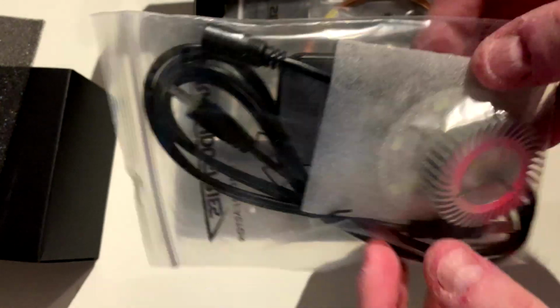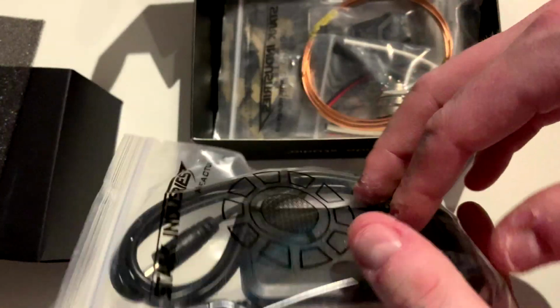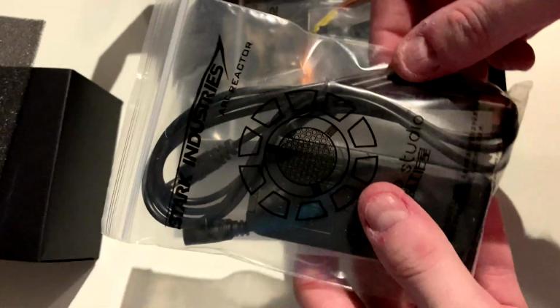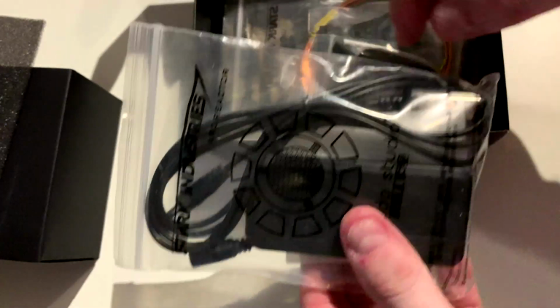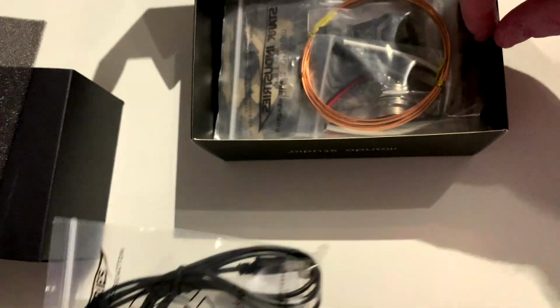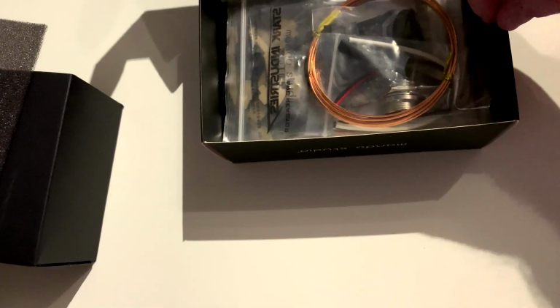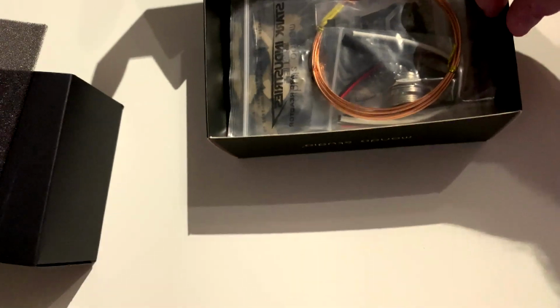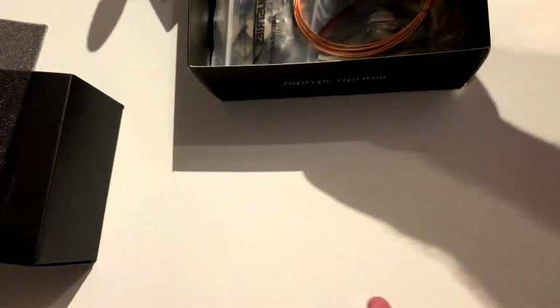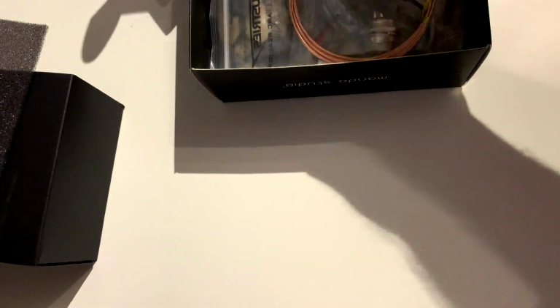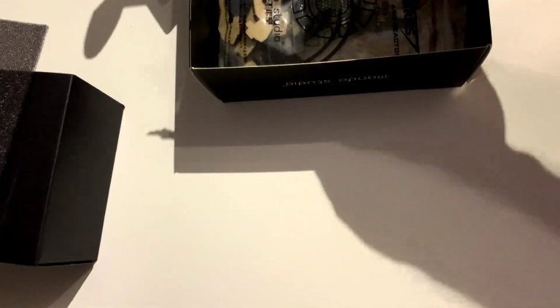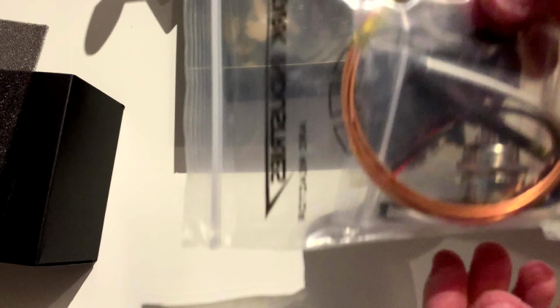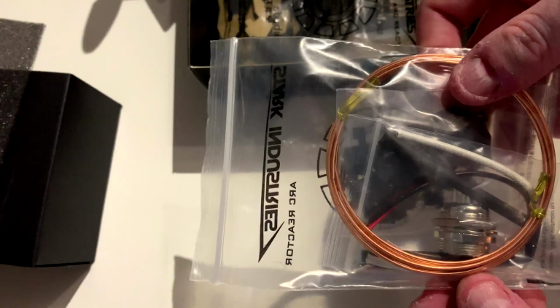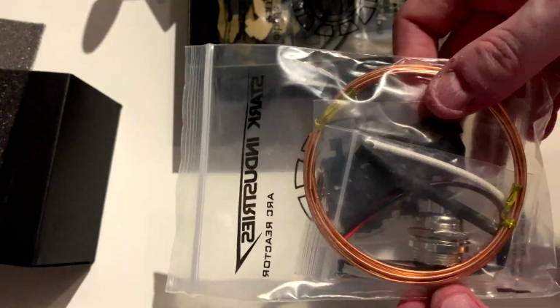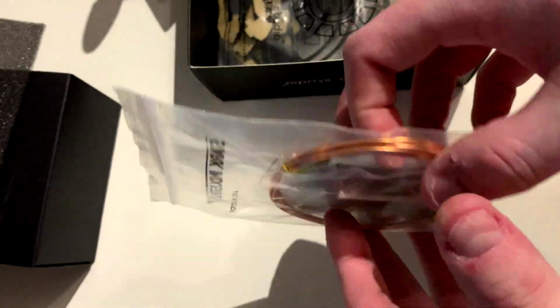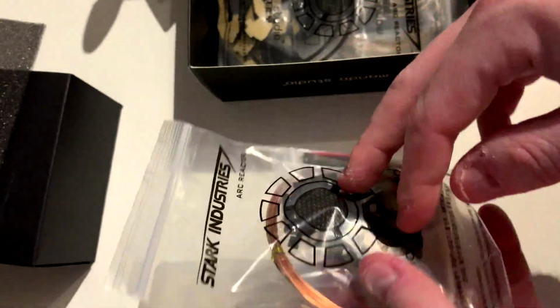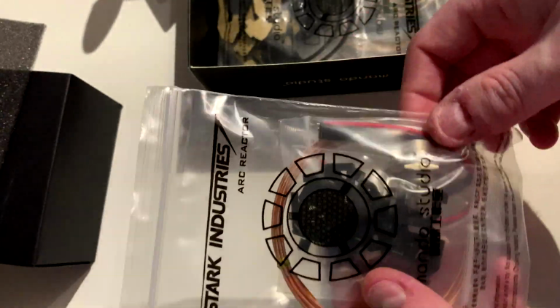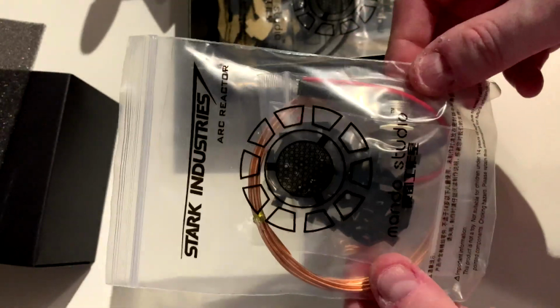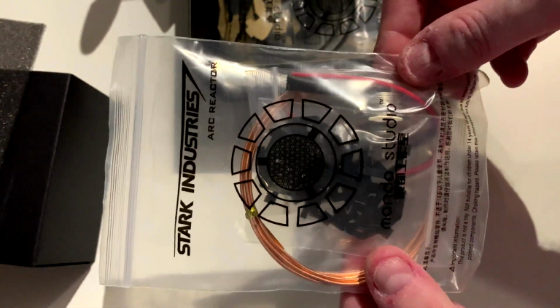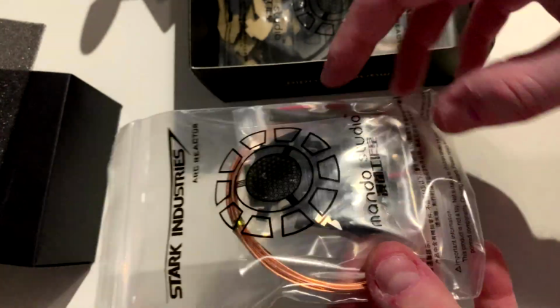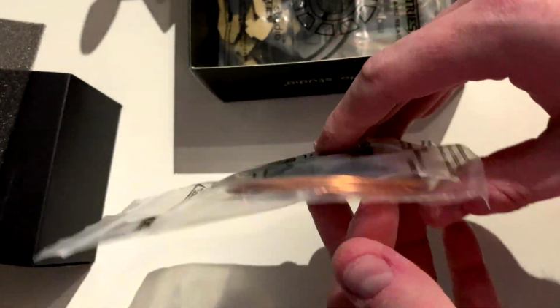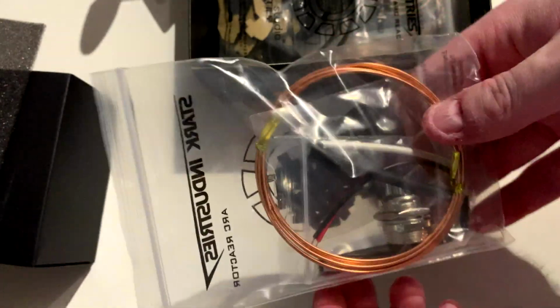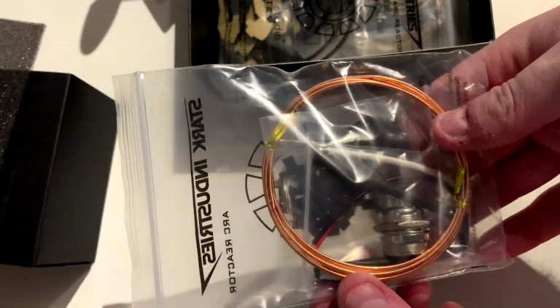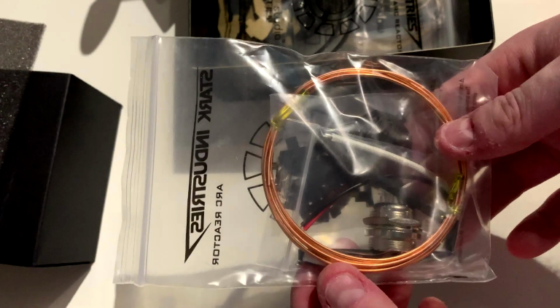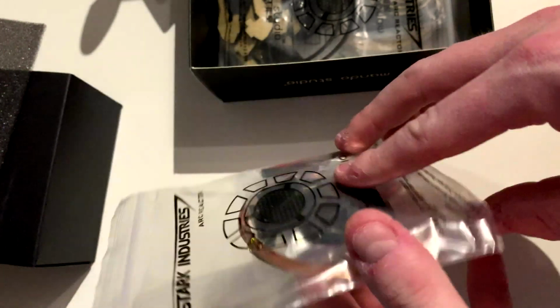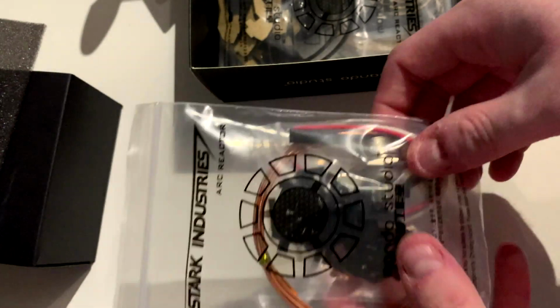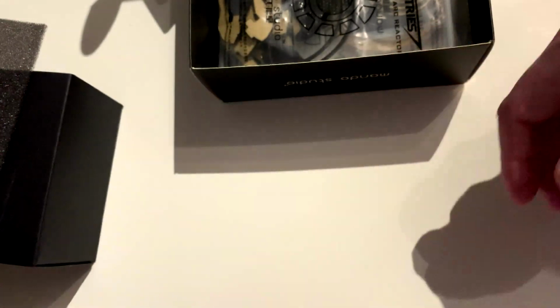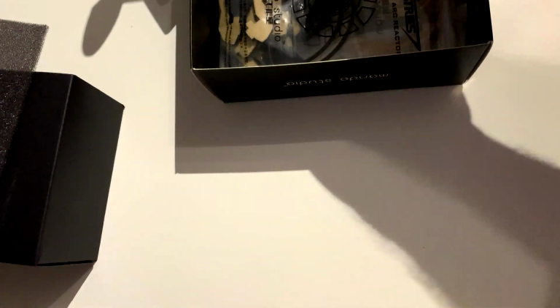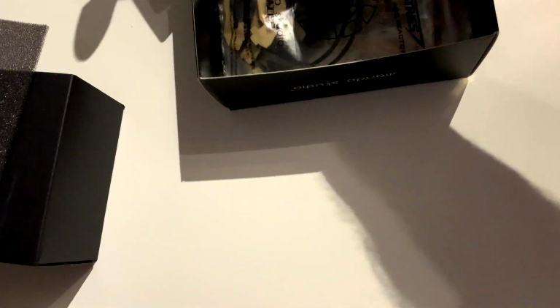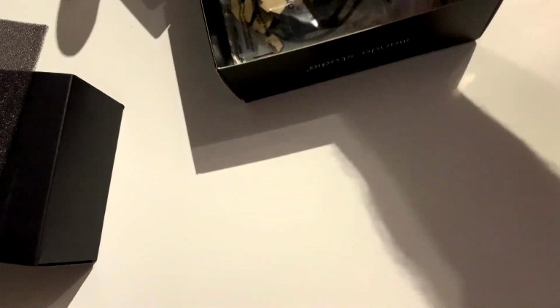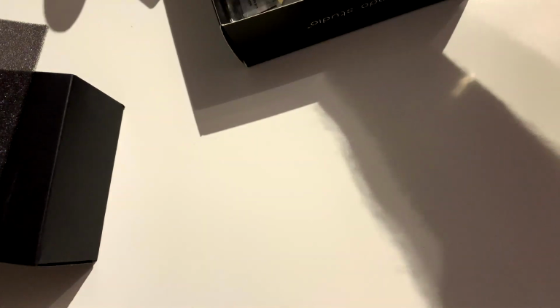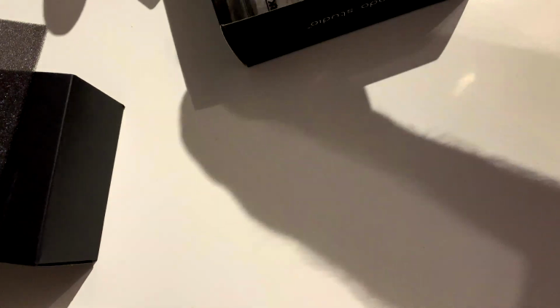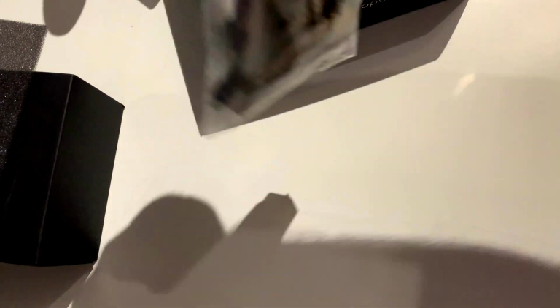There will be some pictures towards the end. I will be doing a build video on this — I'm not sure if it will be in one part or several parts — but please do enjoy as I go through what's in here for you.